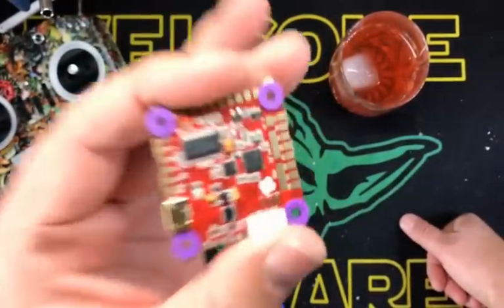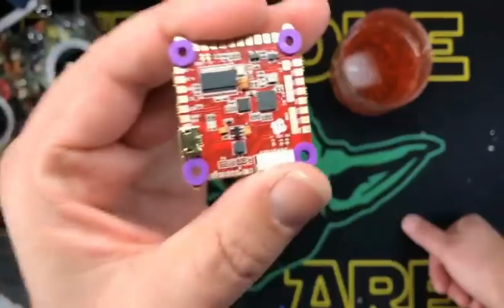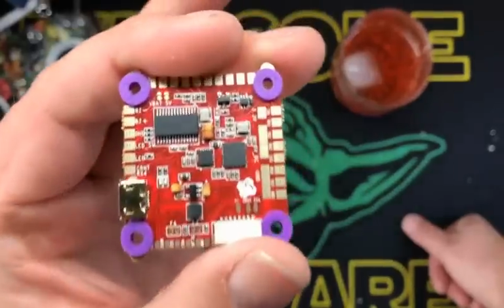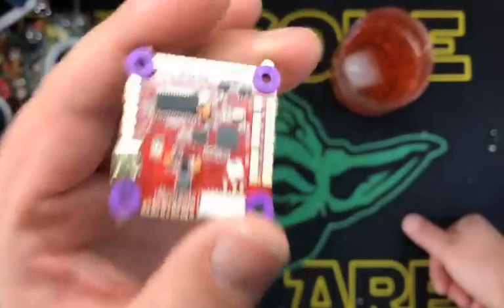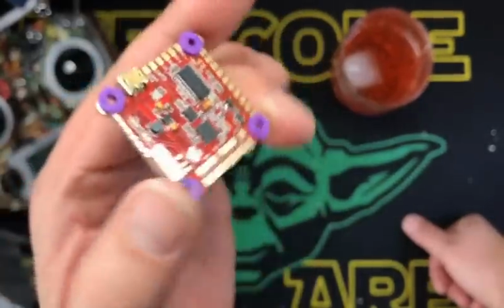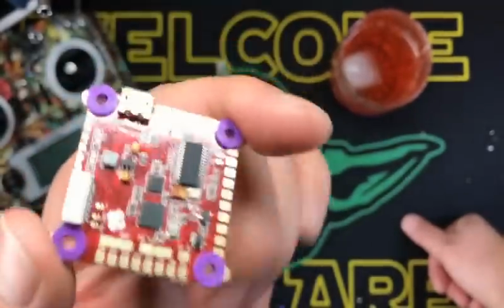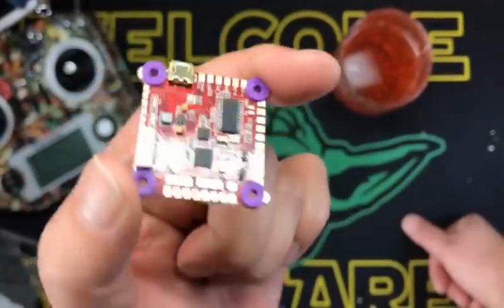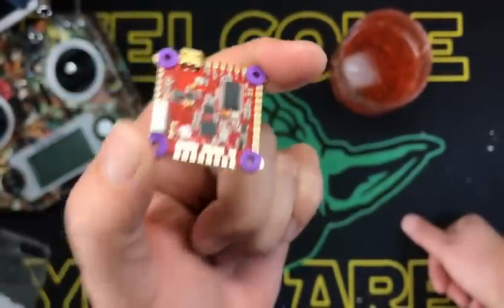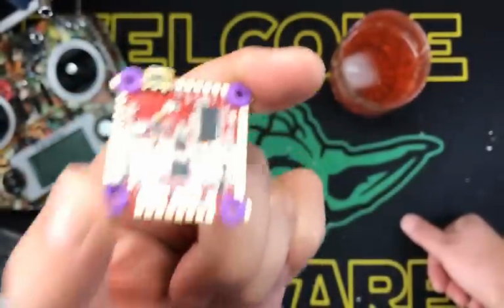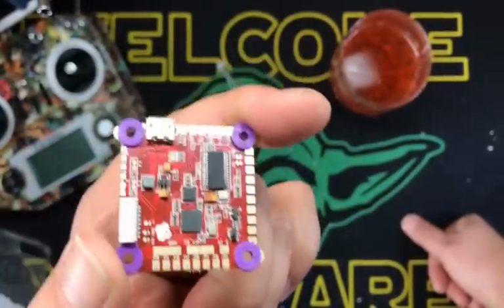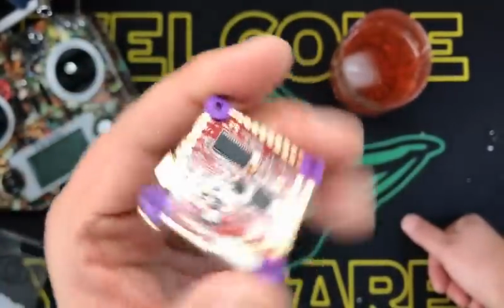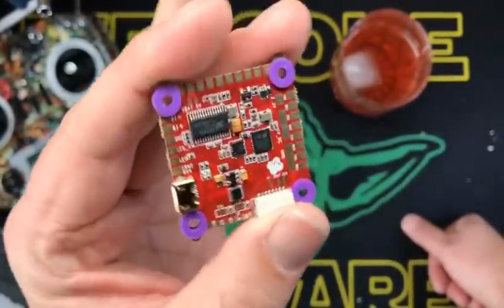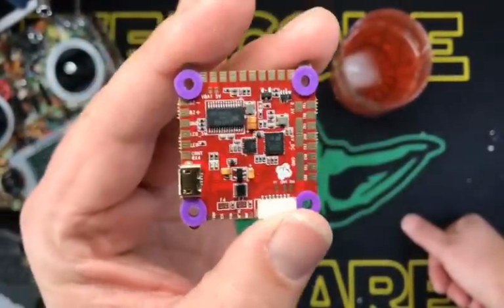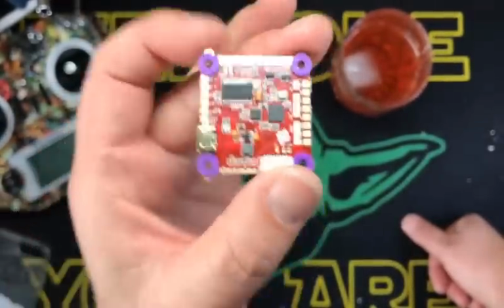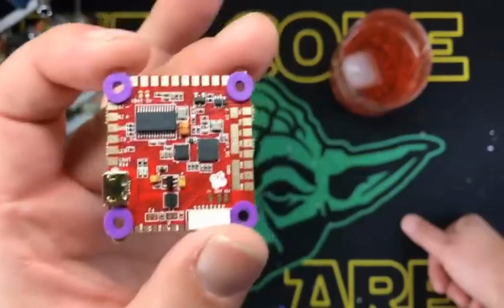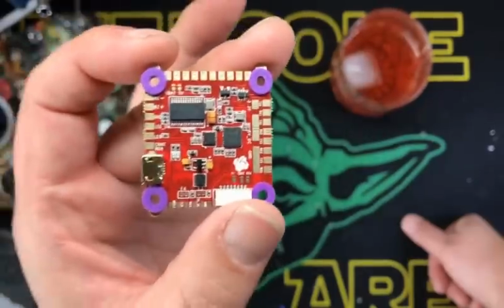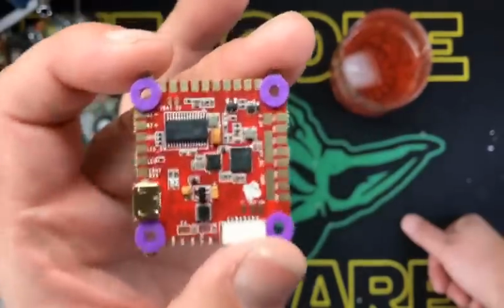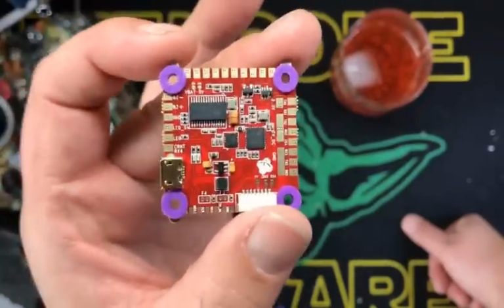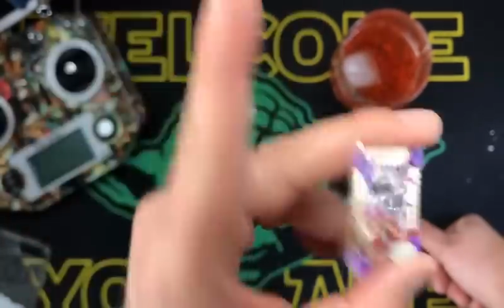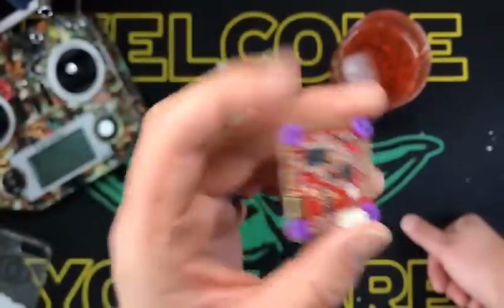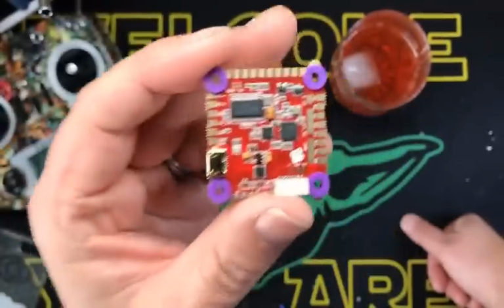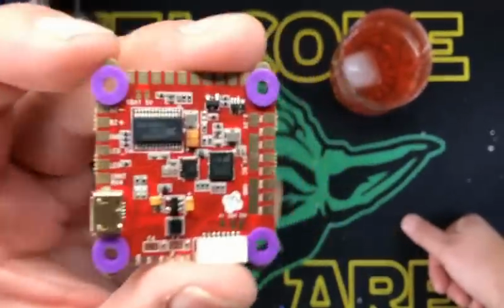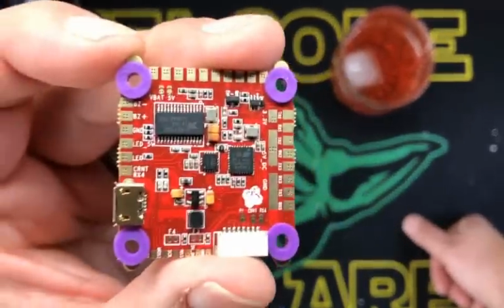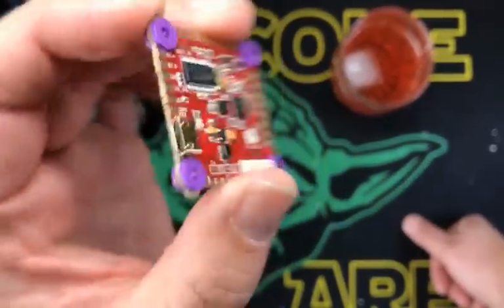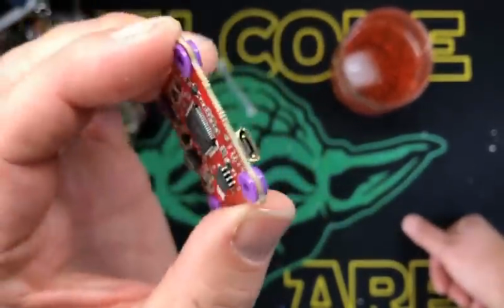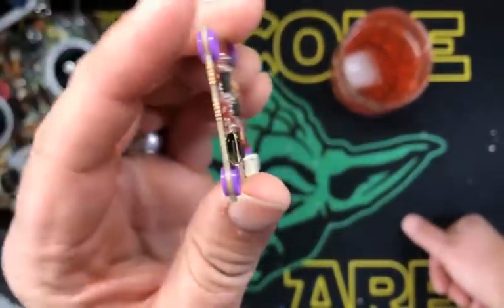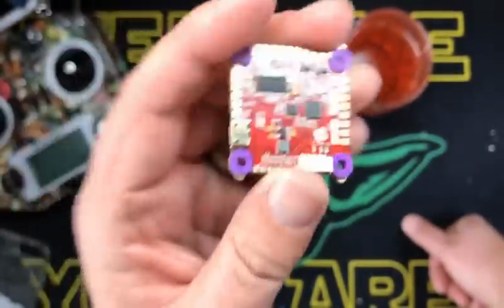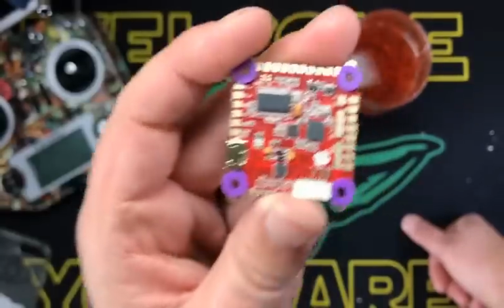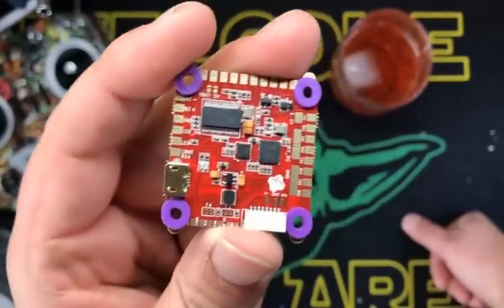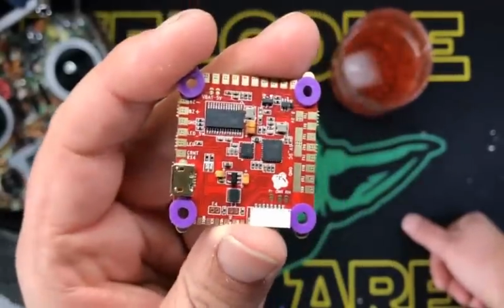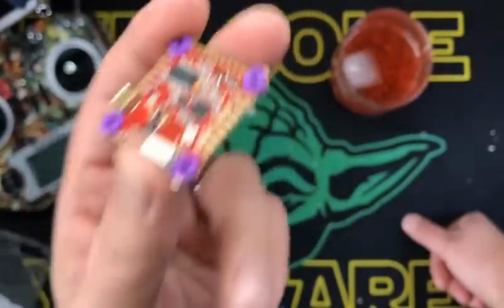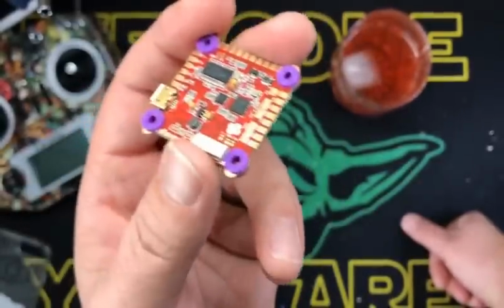The reason it is that way is it has two processors built into it — it has an F3 and an F4. We'll go over that in a minute. And it's the same price as a Fortini F4, which is what I use.